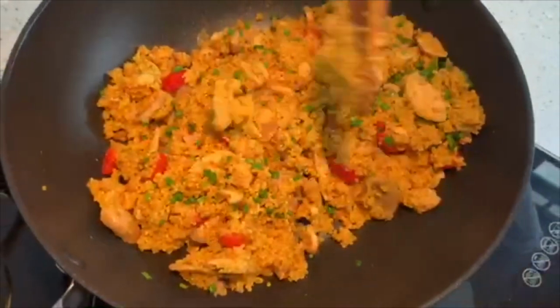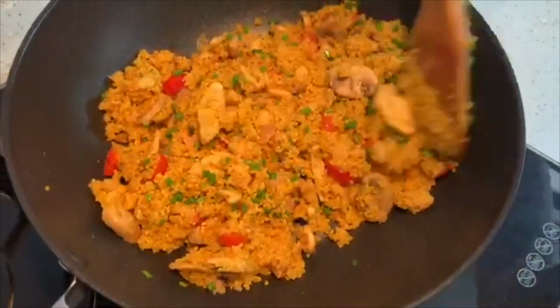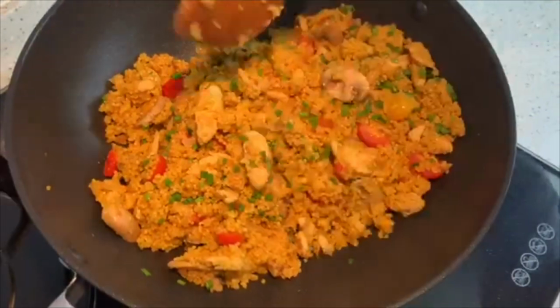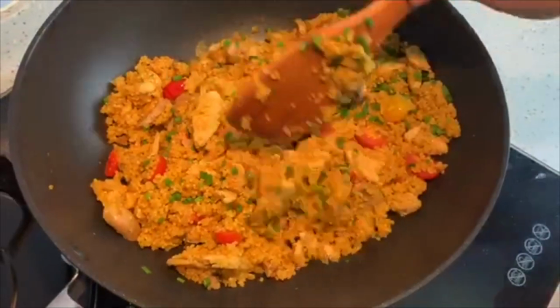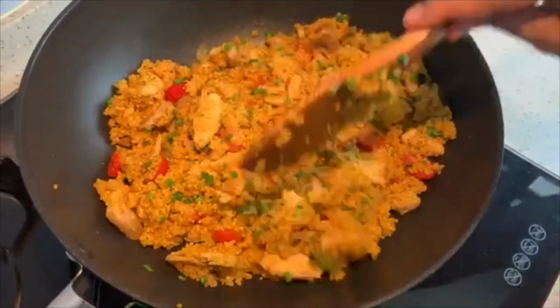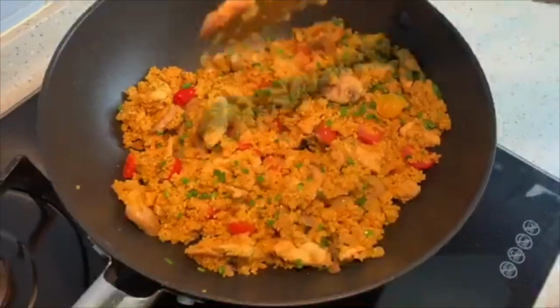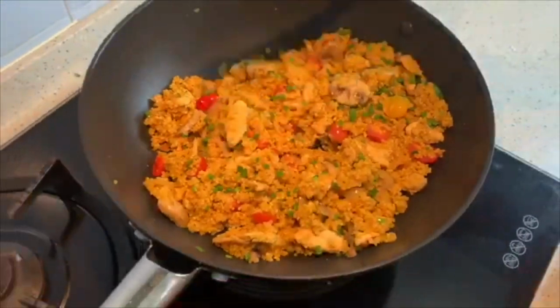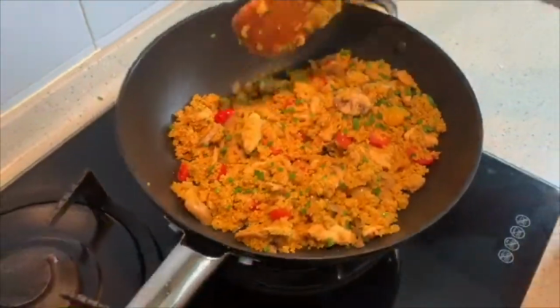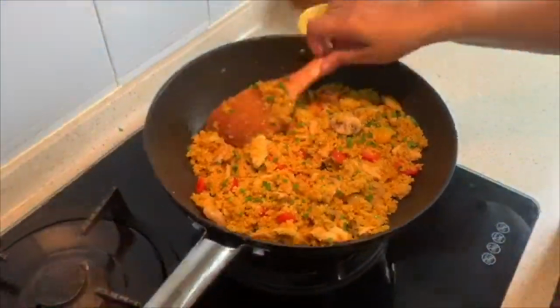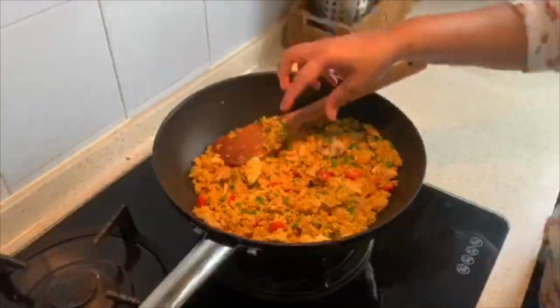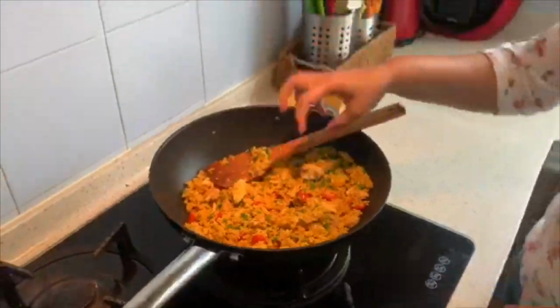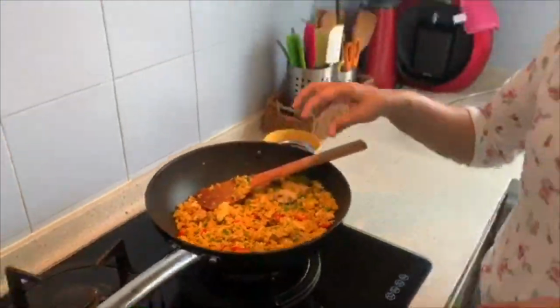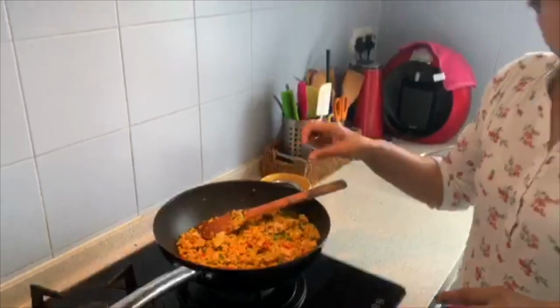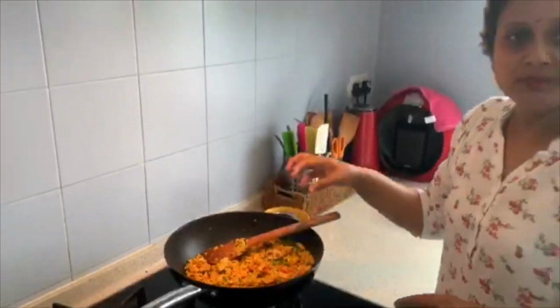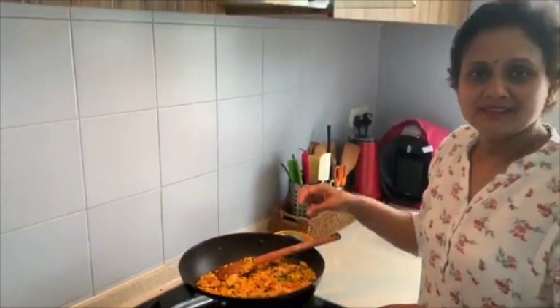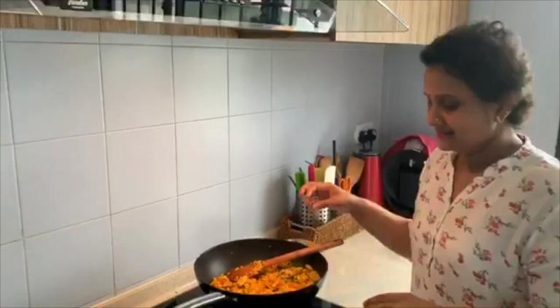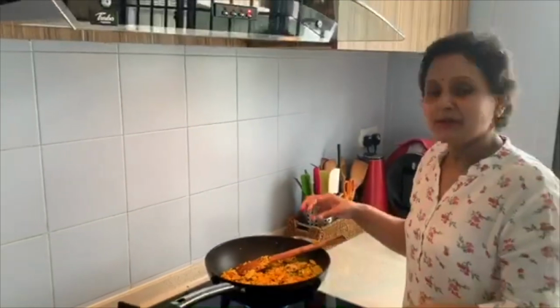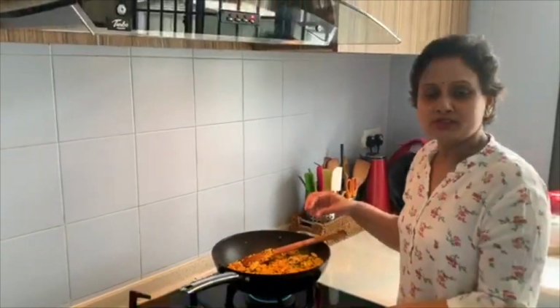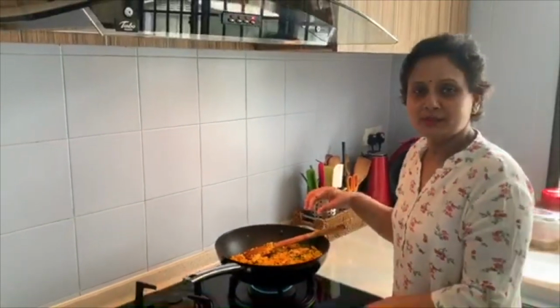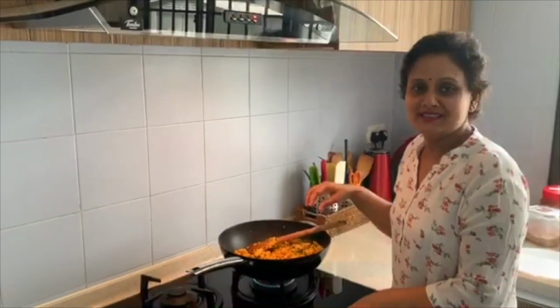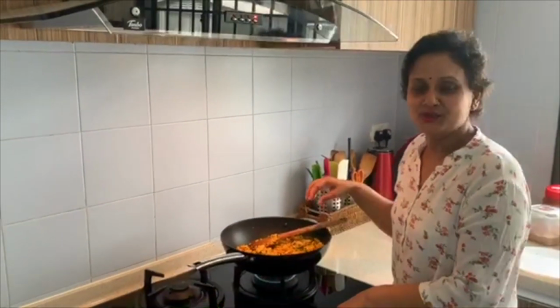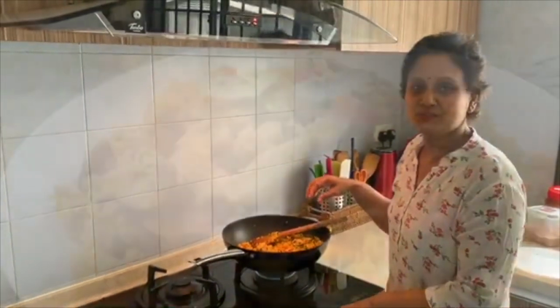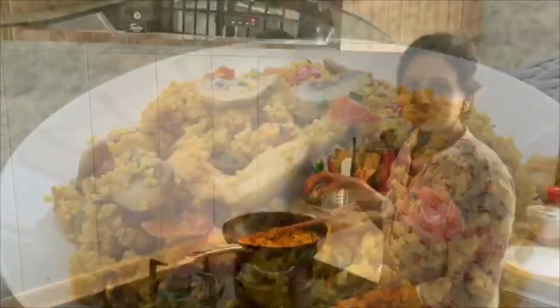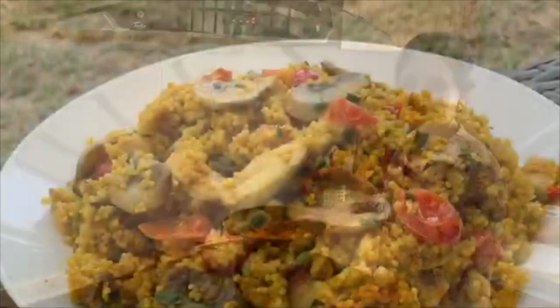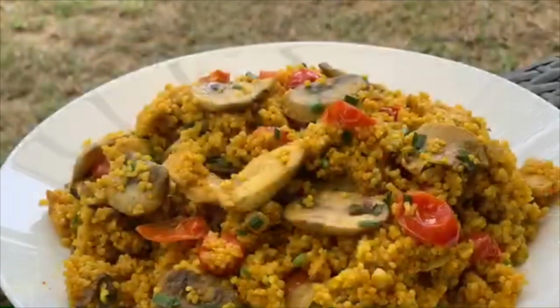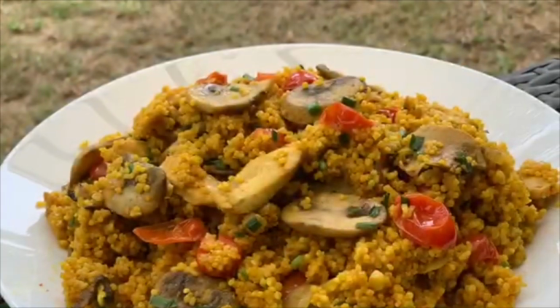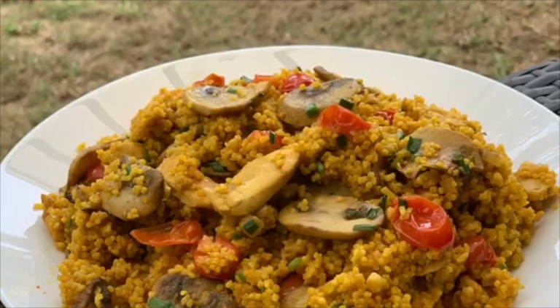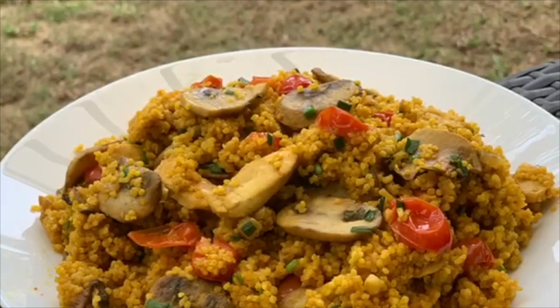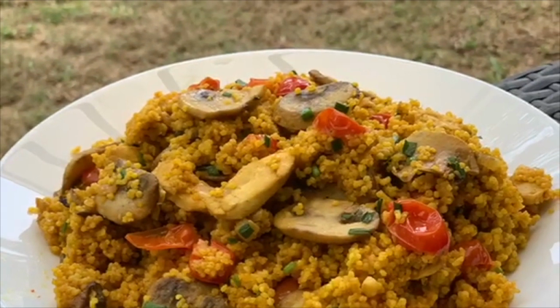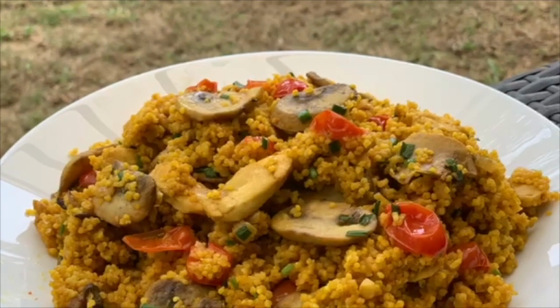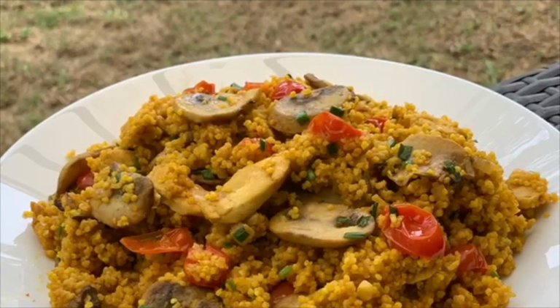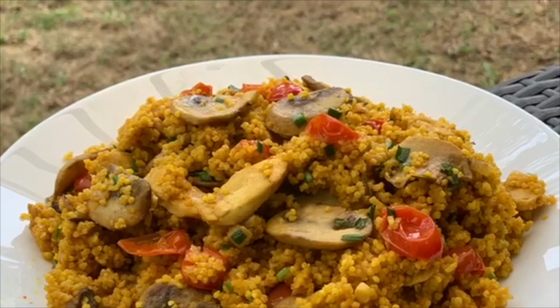It will be very simple to make. So please go try this at home and post your comments. Thank you so much for watching. Bye!